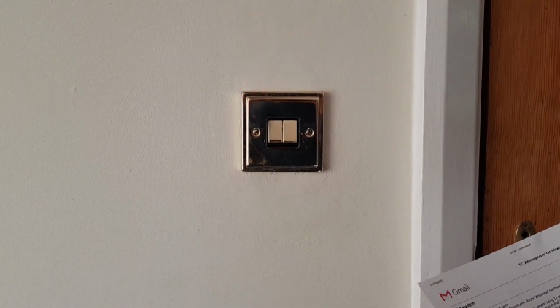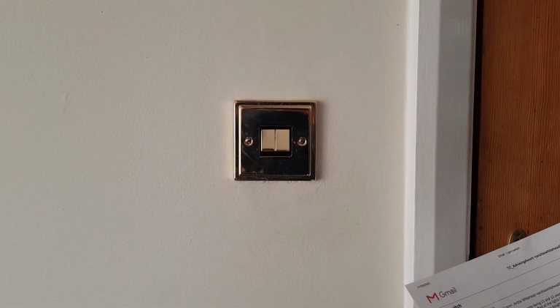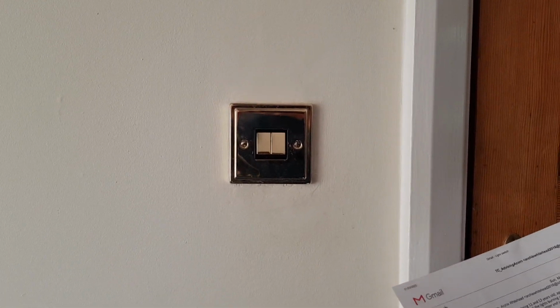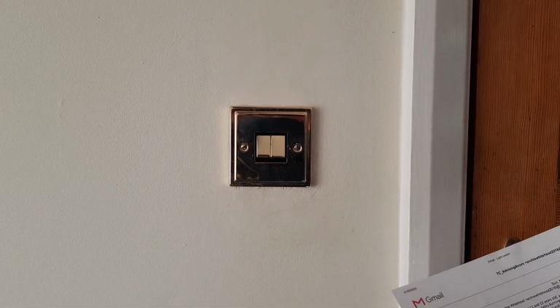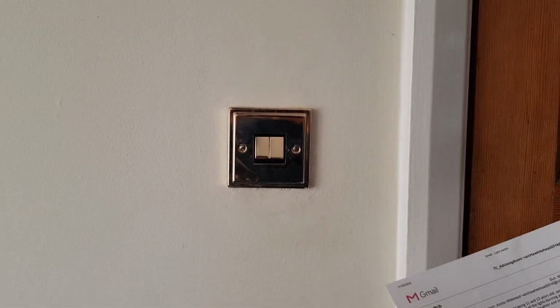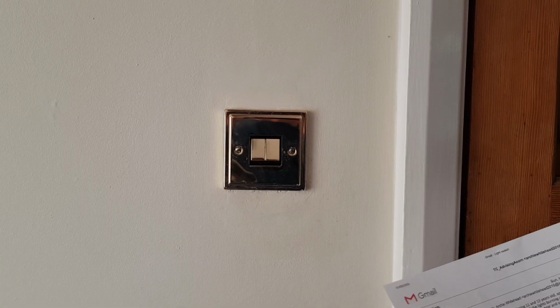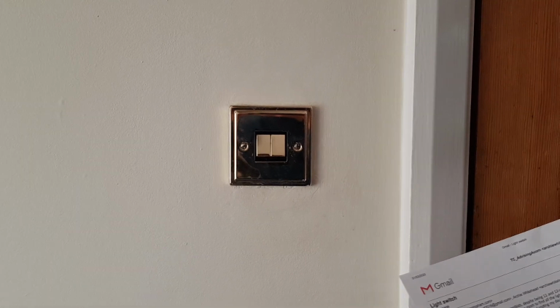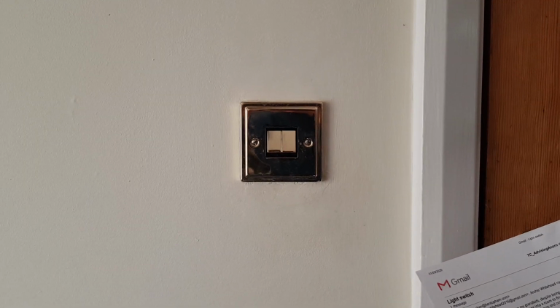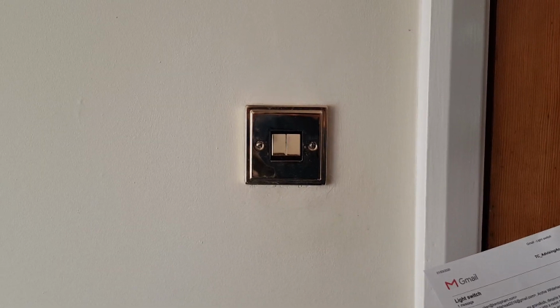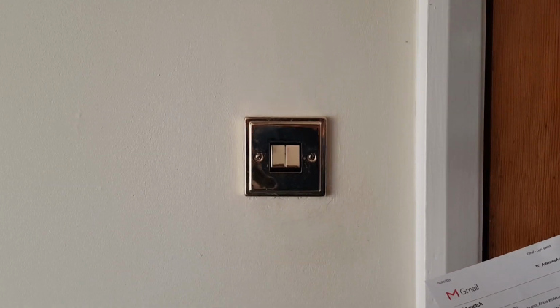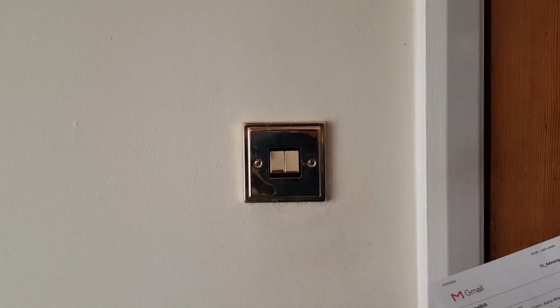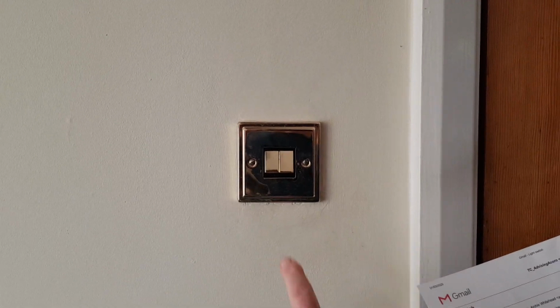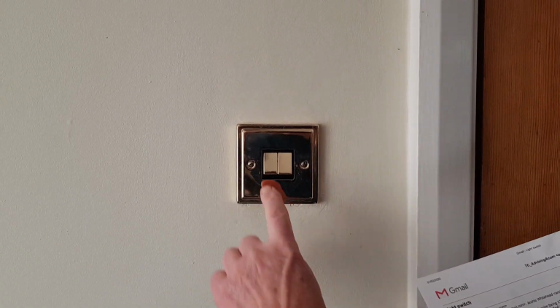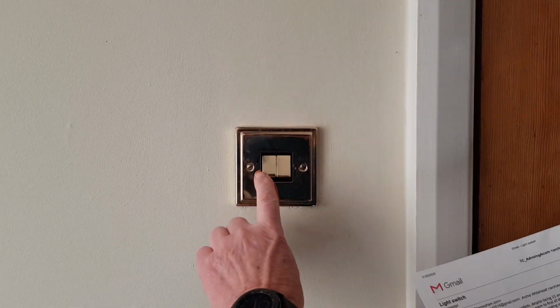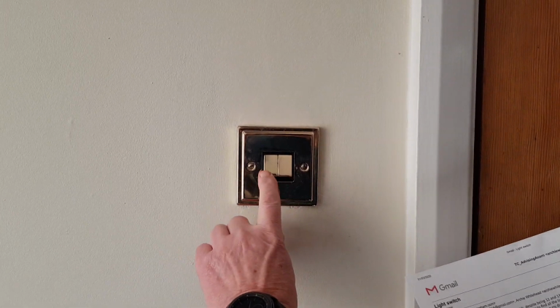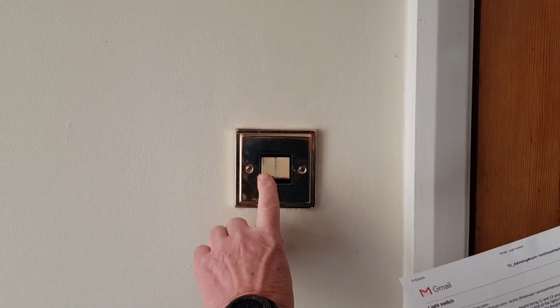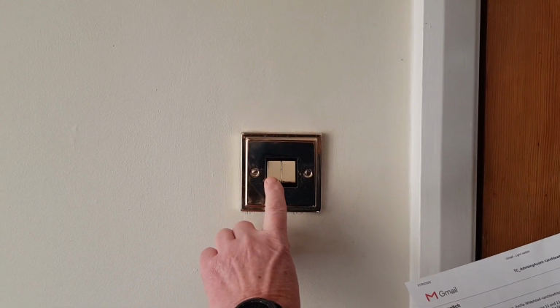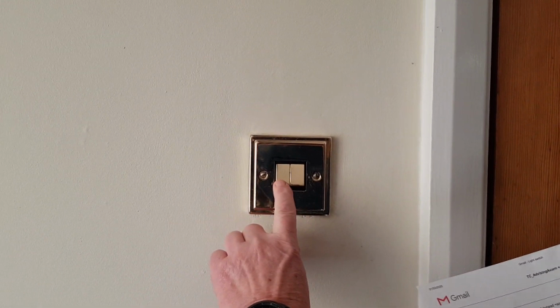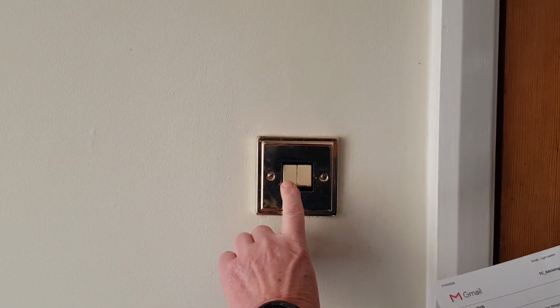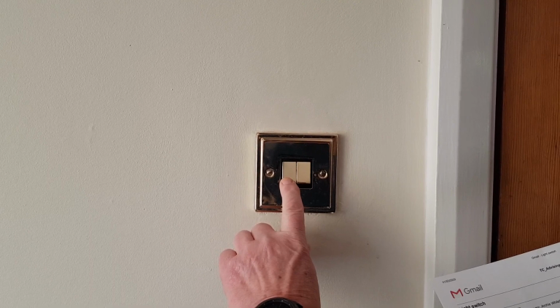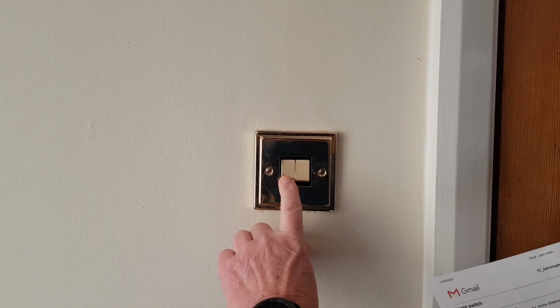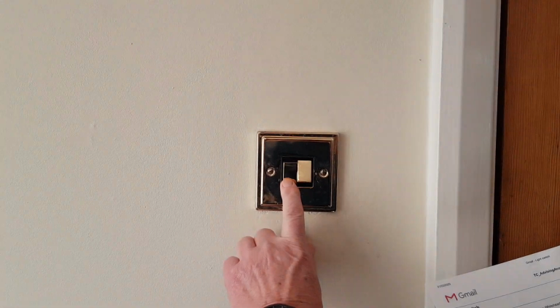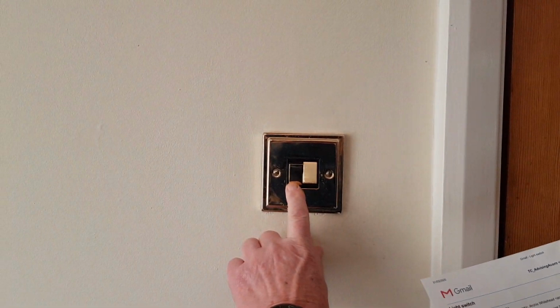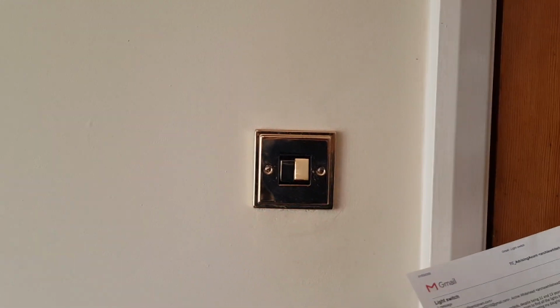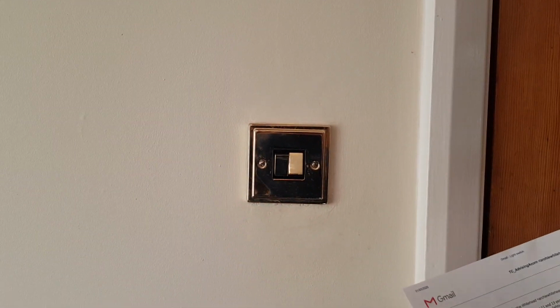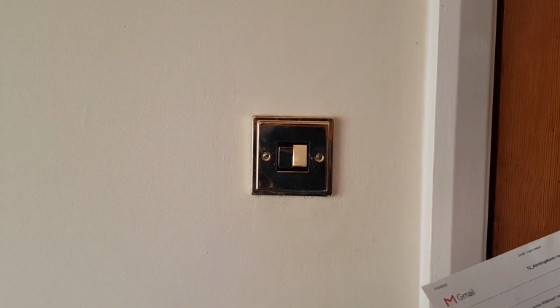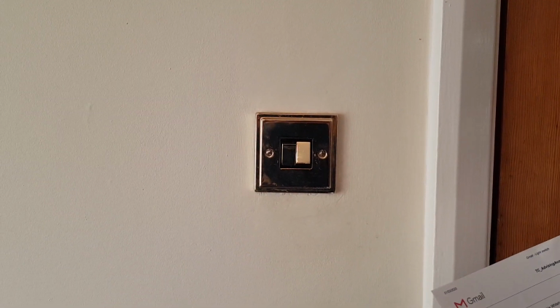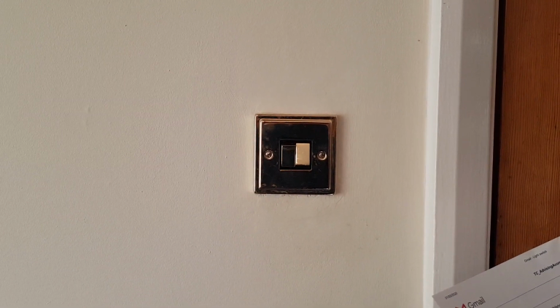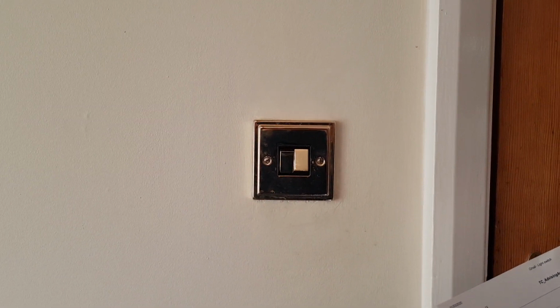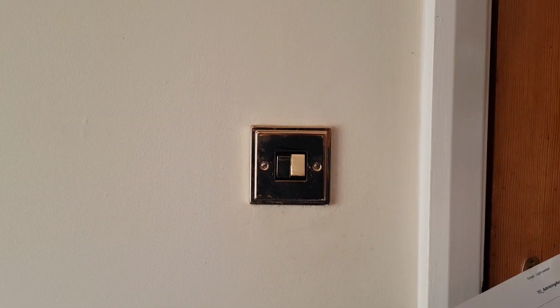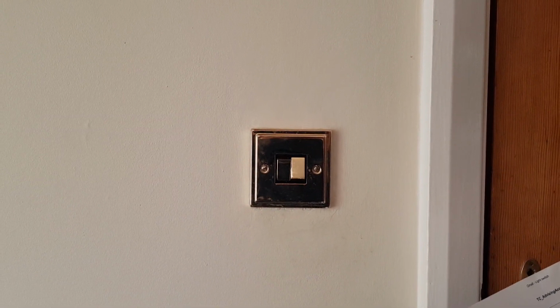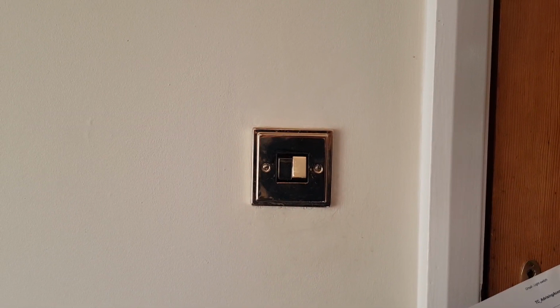To switch the light back on, quite simply reverse the procedure by pressing the other jutting out bit of the switch. I apologise to those of you unfamiliar with the highly technical language I'm using.